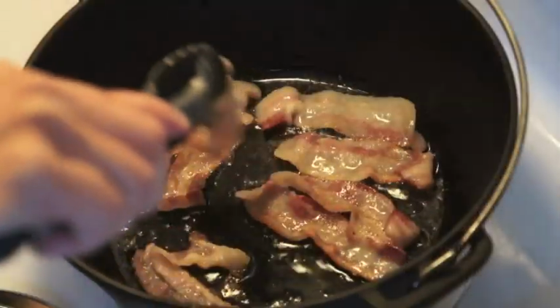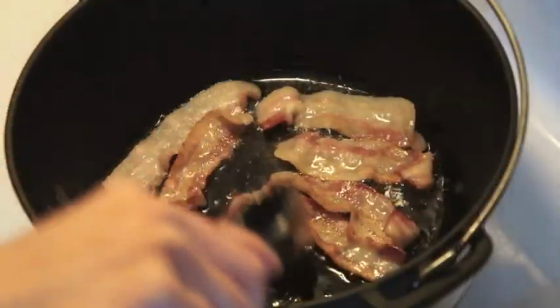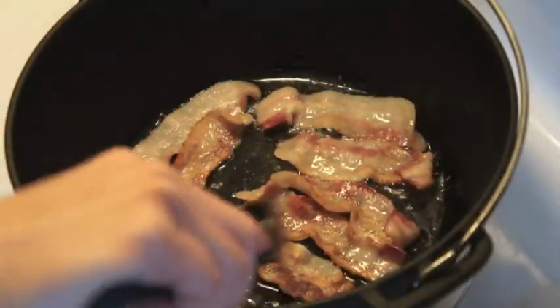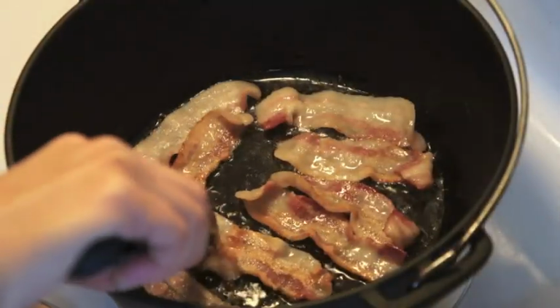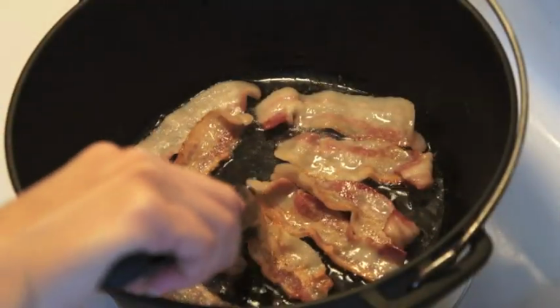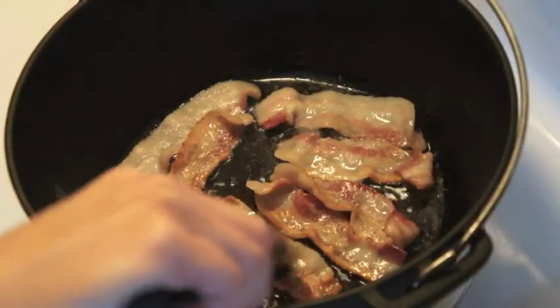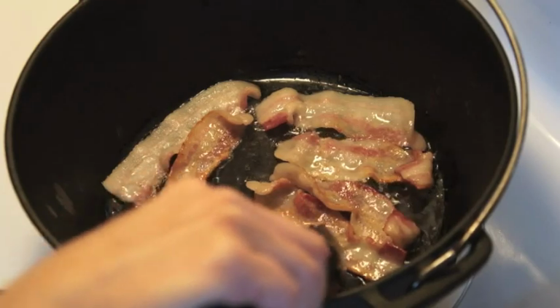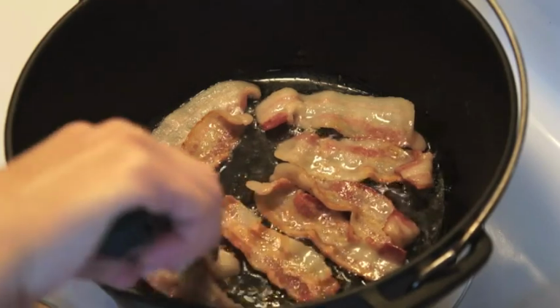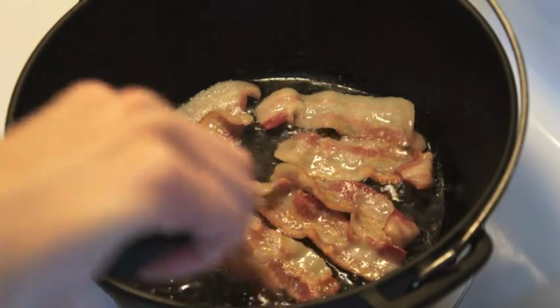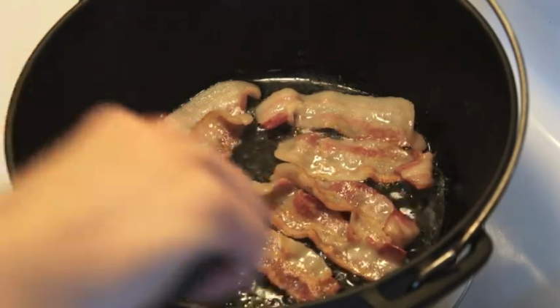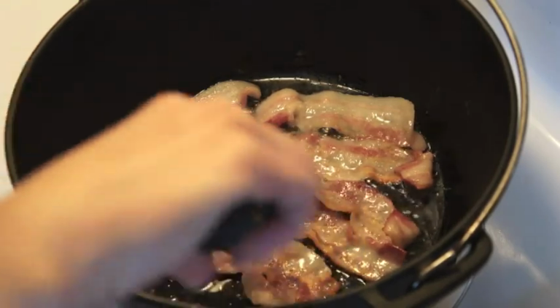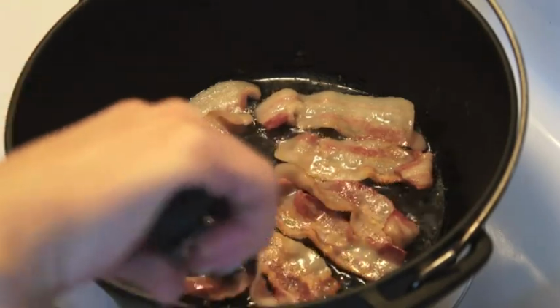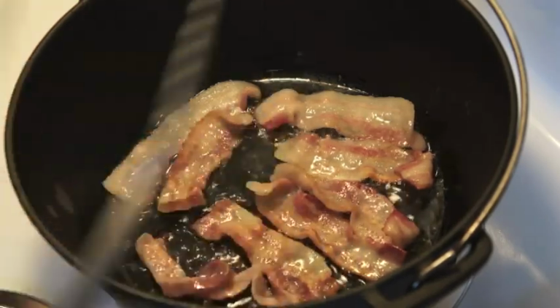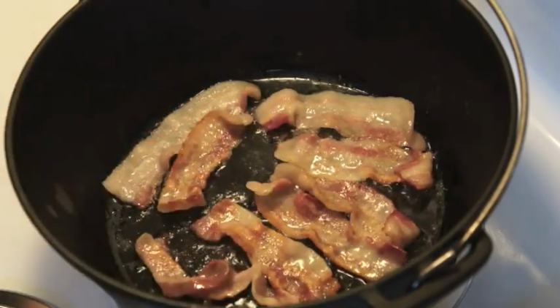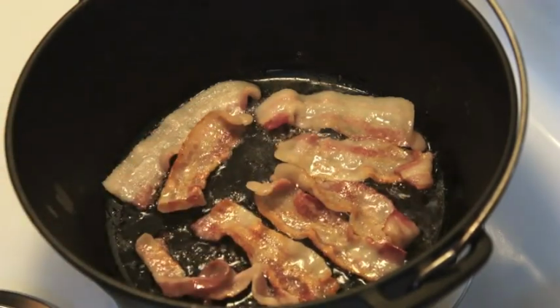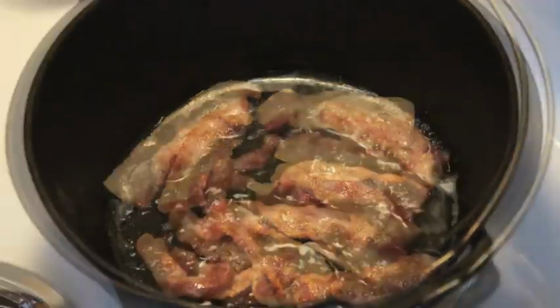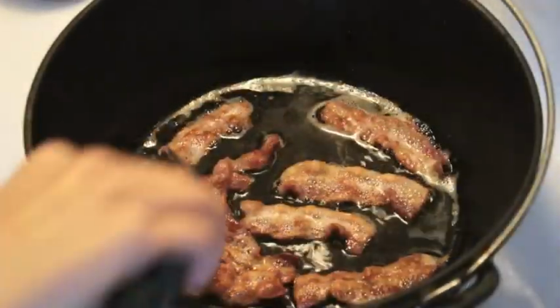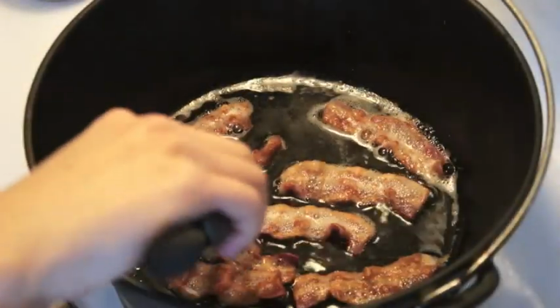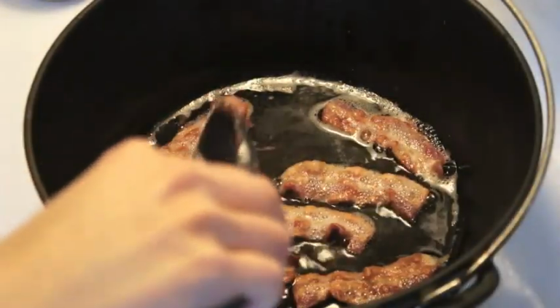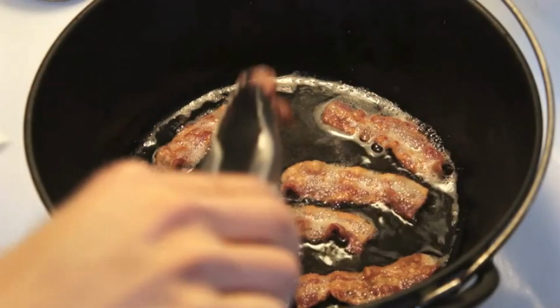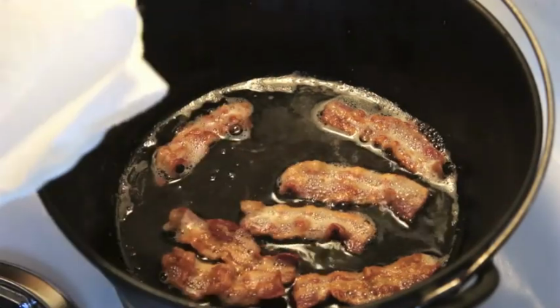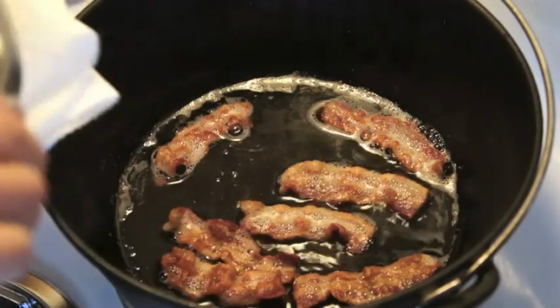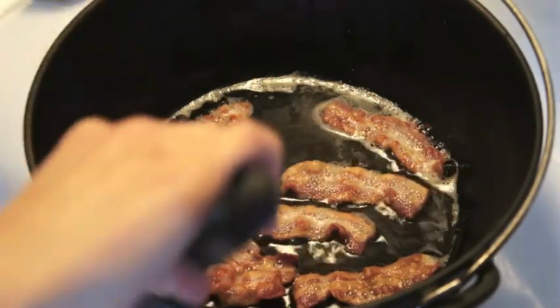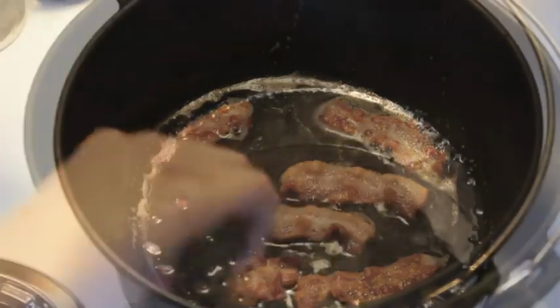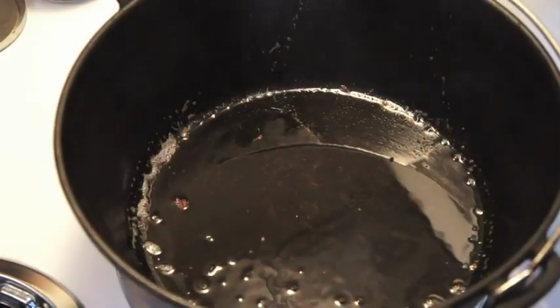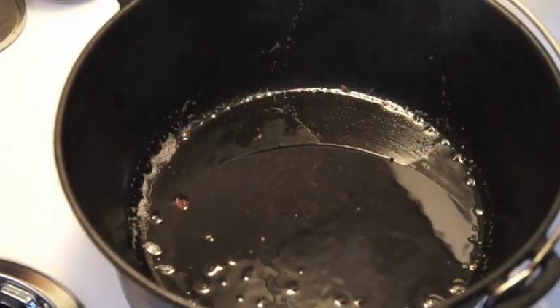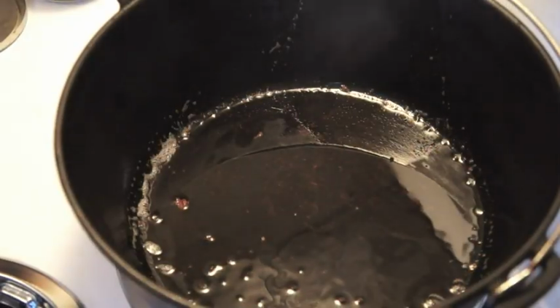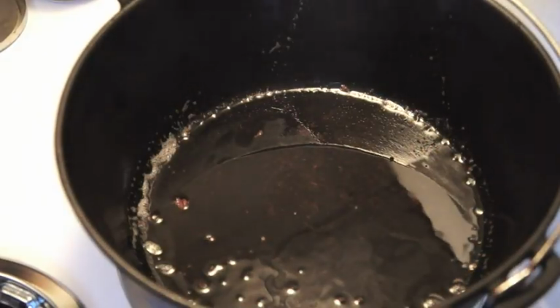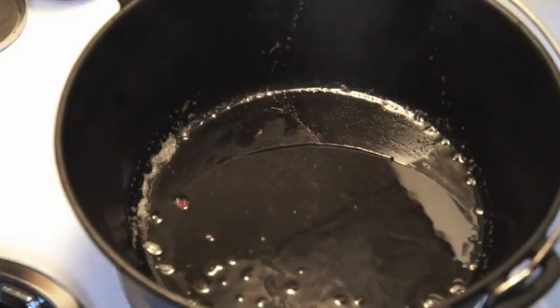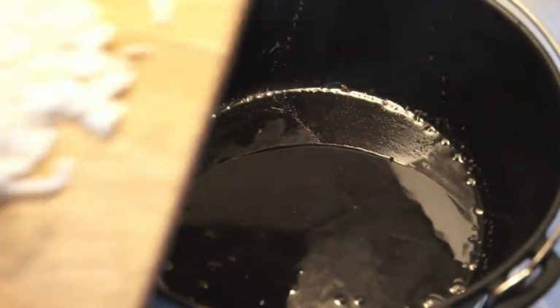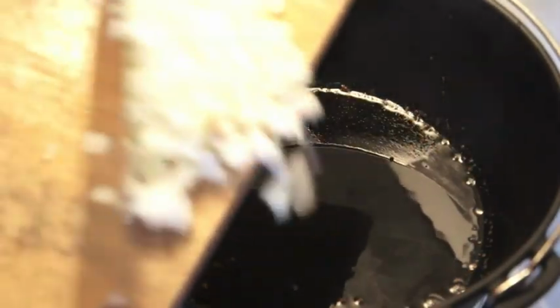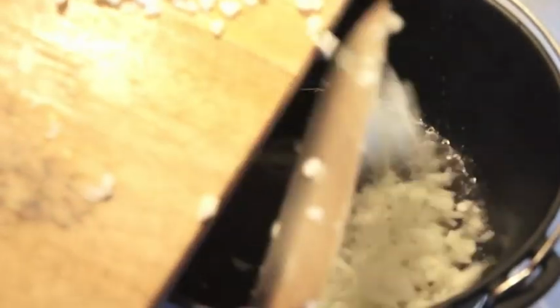Next, fry your bacon and drain them onto some paper towel. Reserve some of the bacon fat to fry your onions.